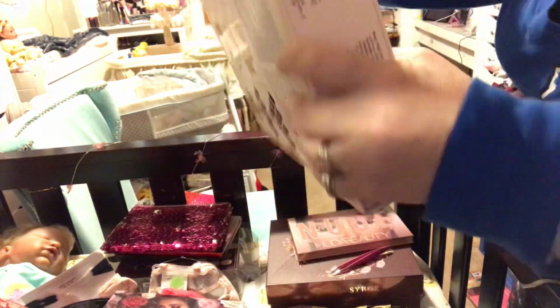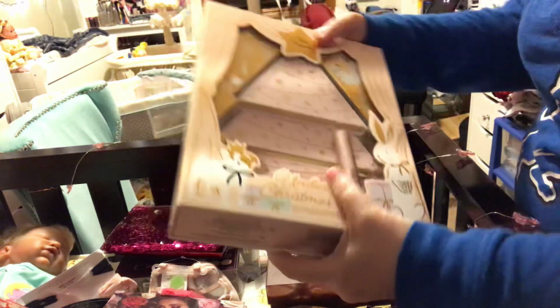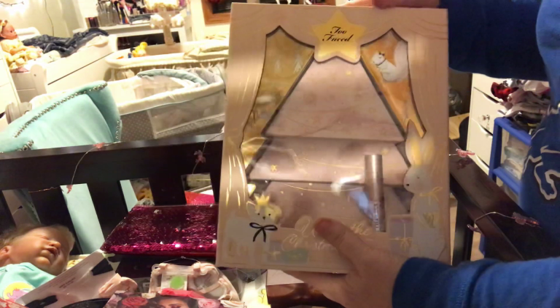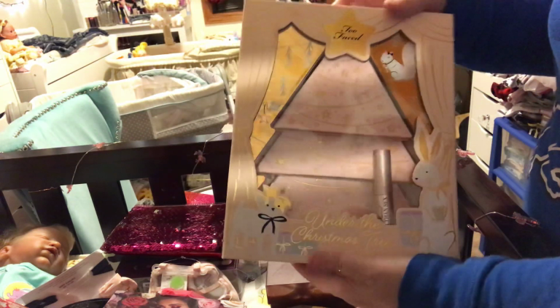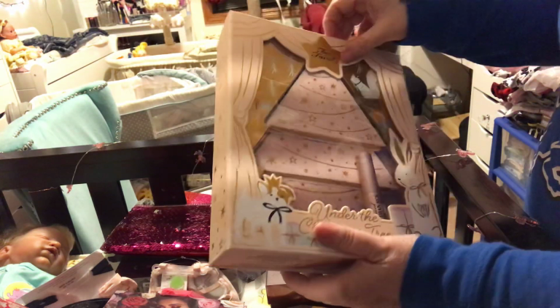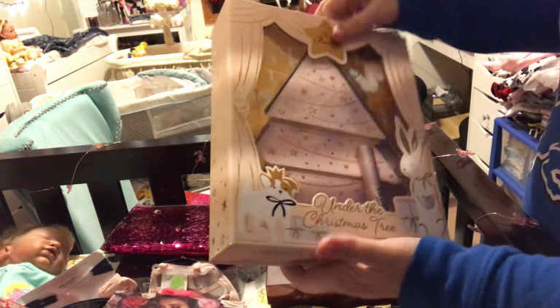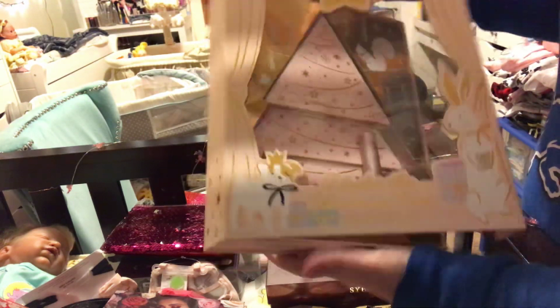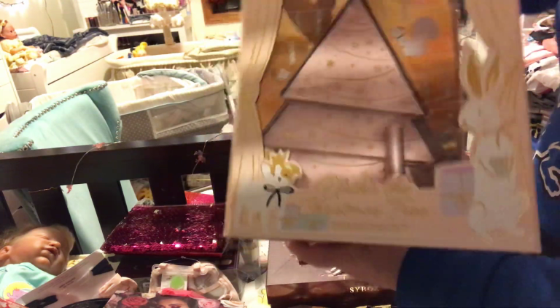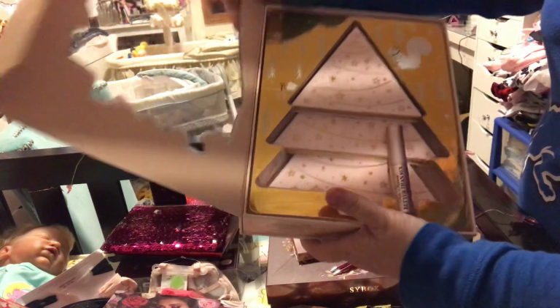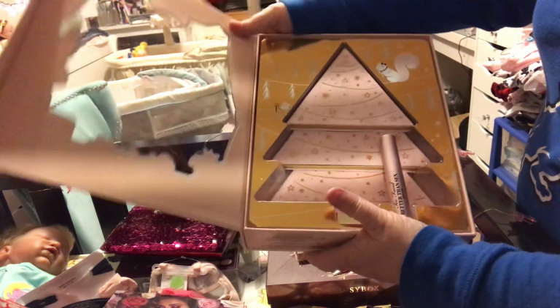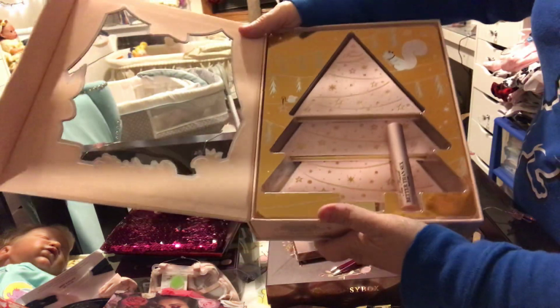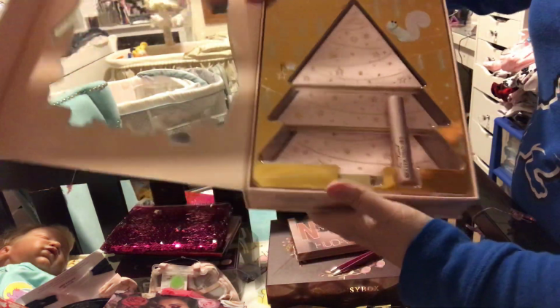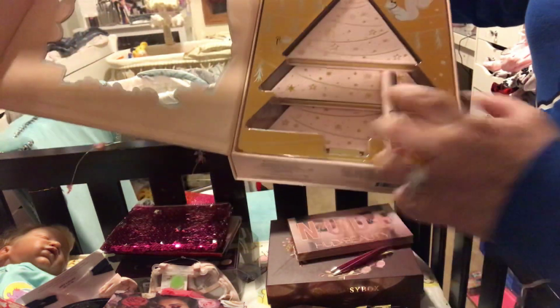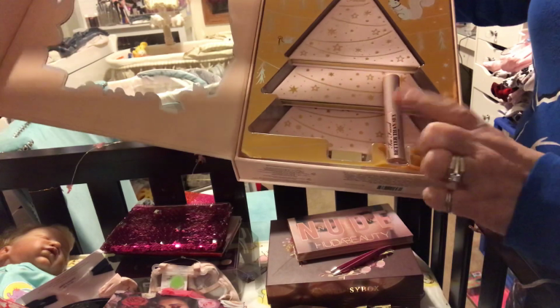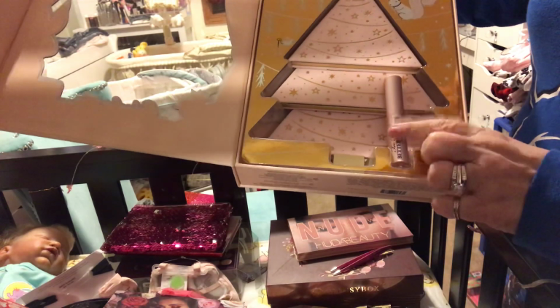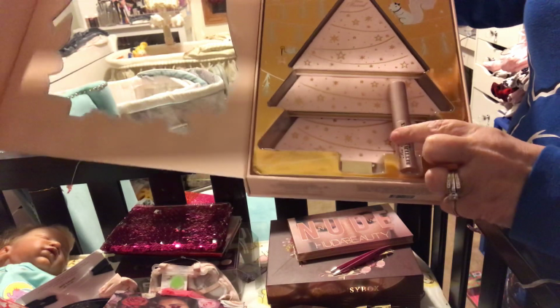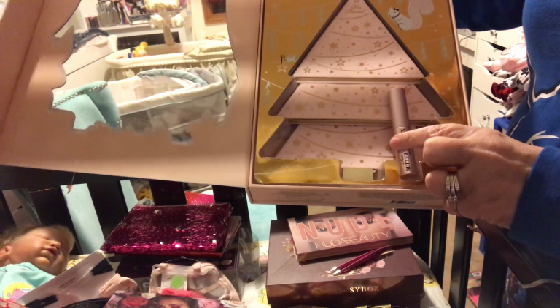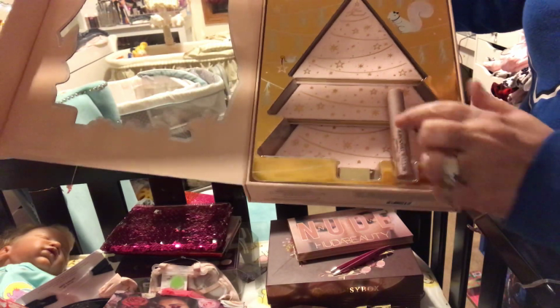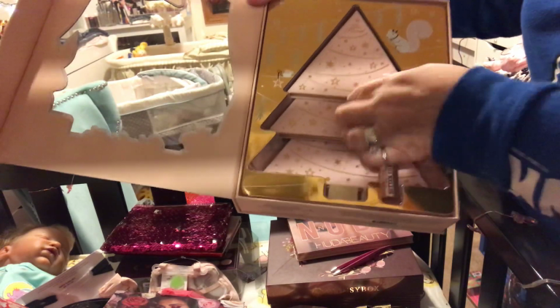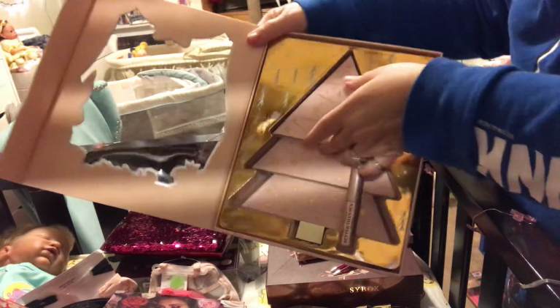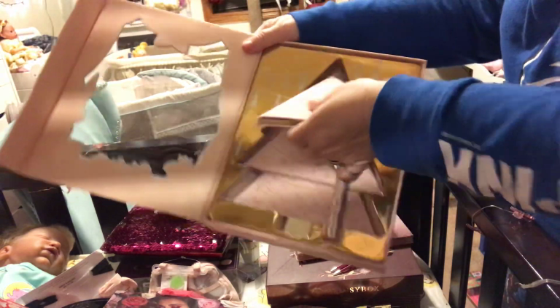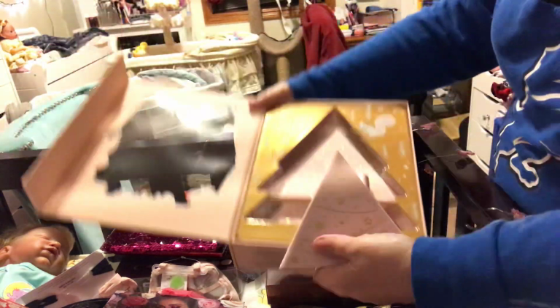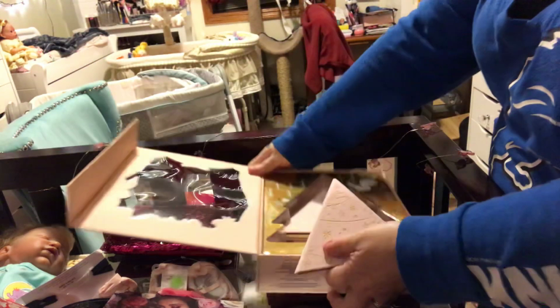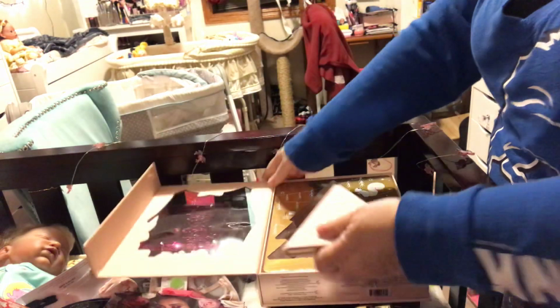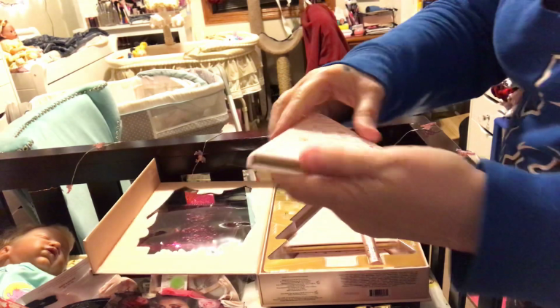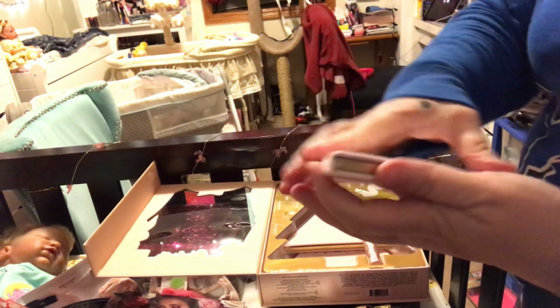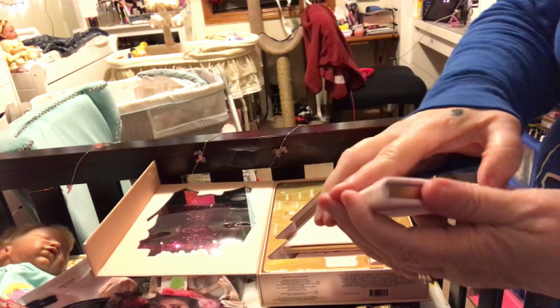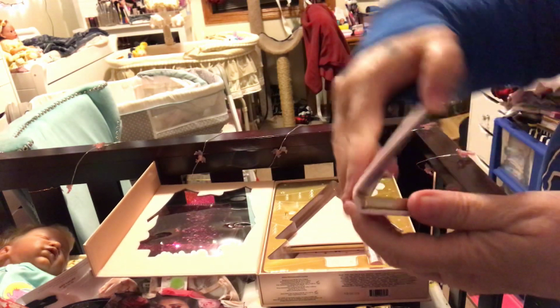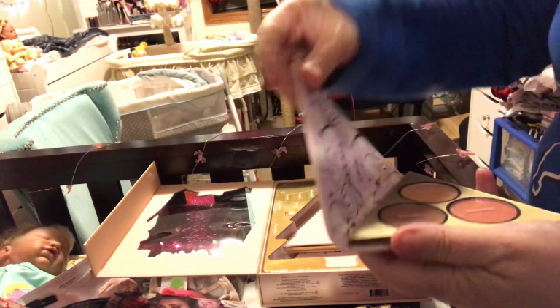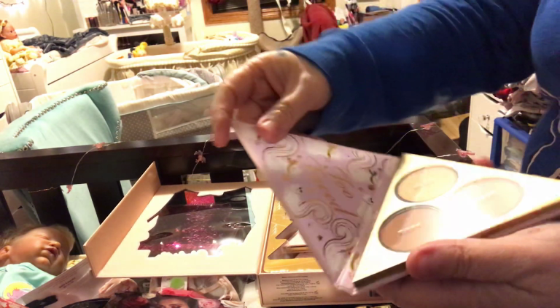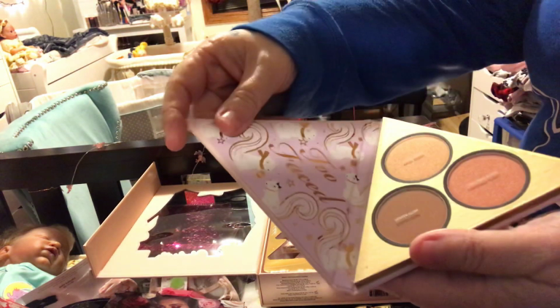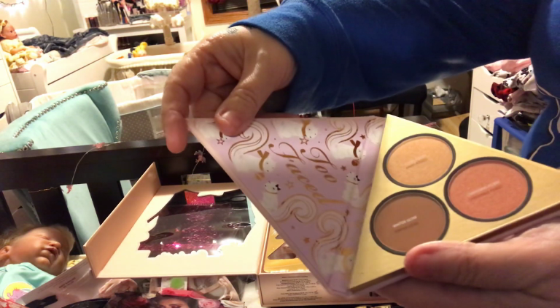Last but not least is the Christmas tree one from Too Faced. It comes with mascara and these highlighters — oh, they feel like felt! Oh my gosh, you guys, that's the highlighters. It feels like felt — I guess you have to if you're going to be a Christmas tree!